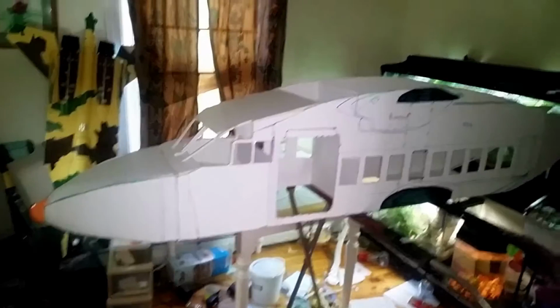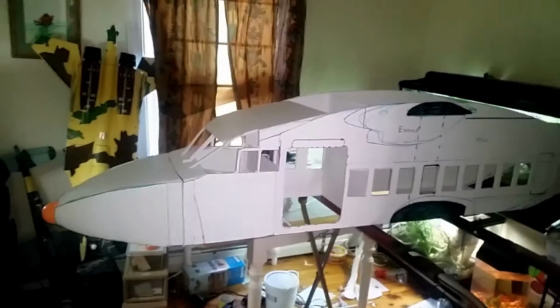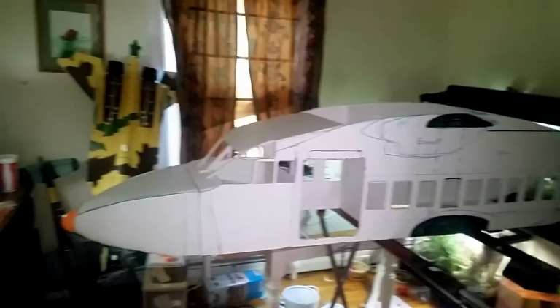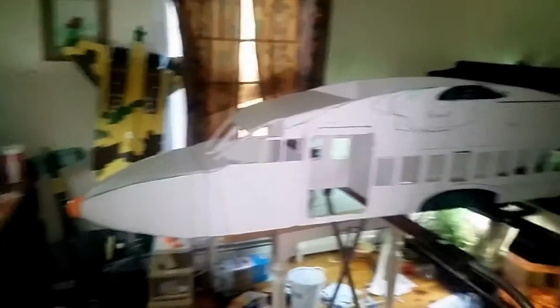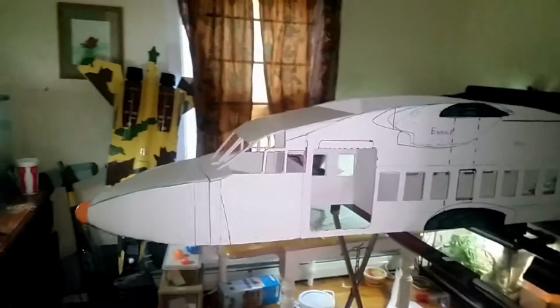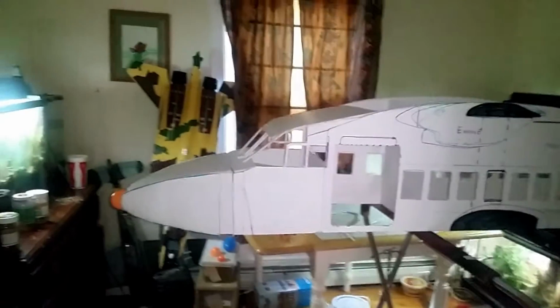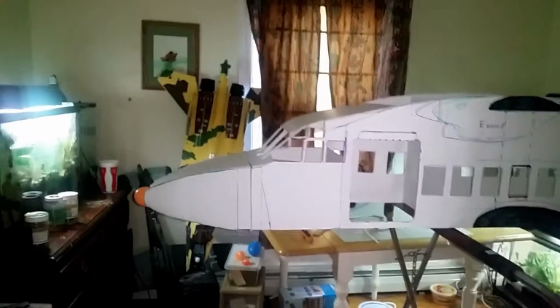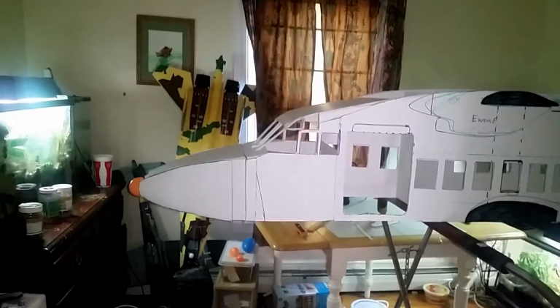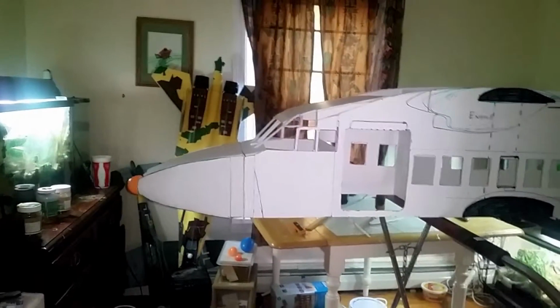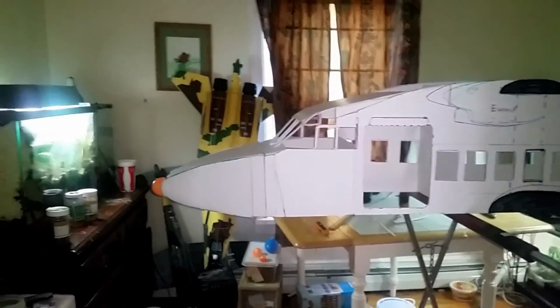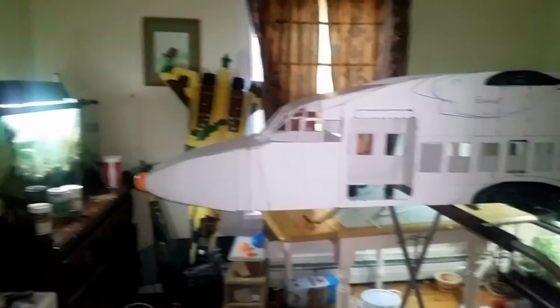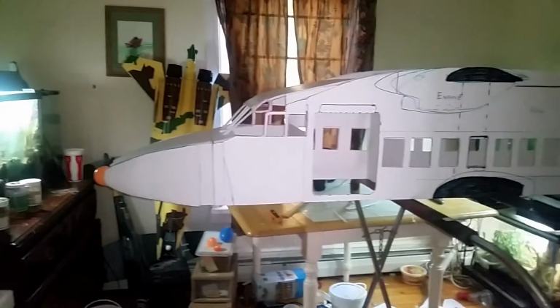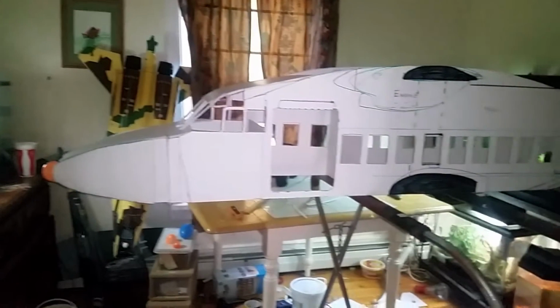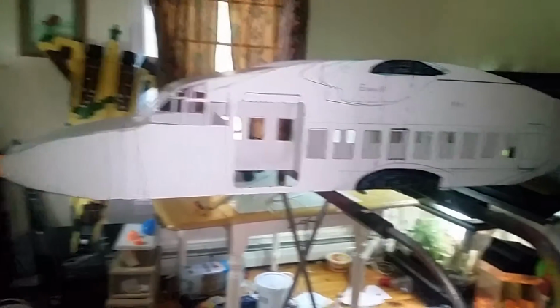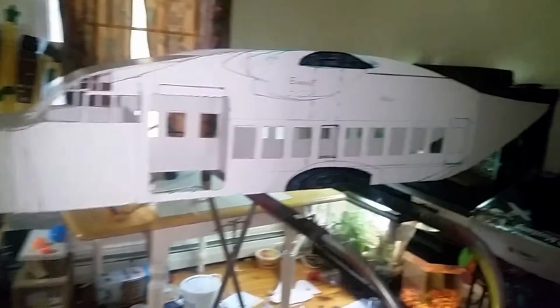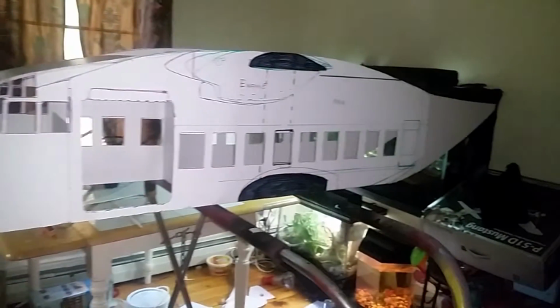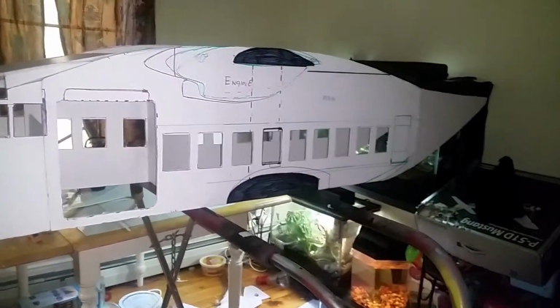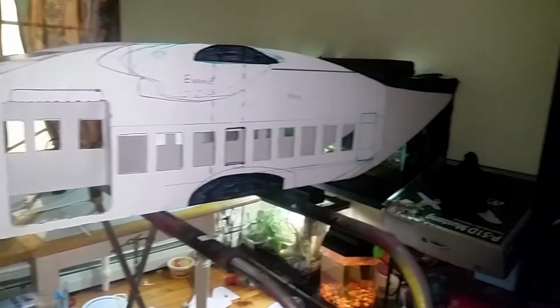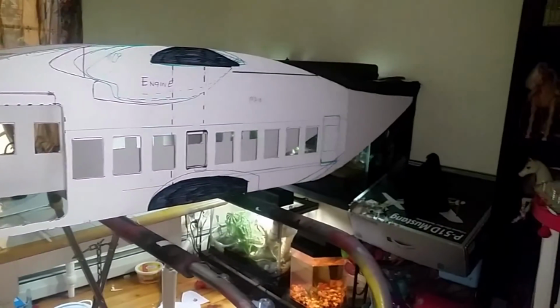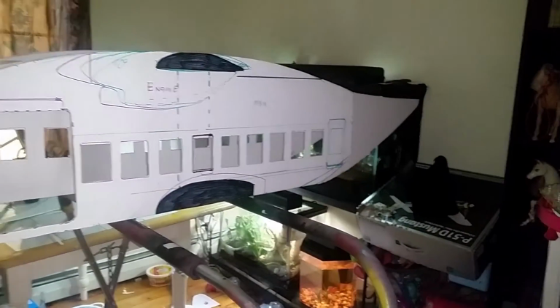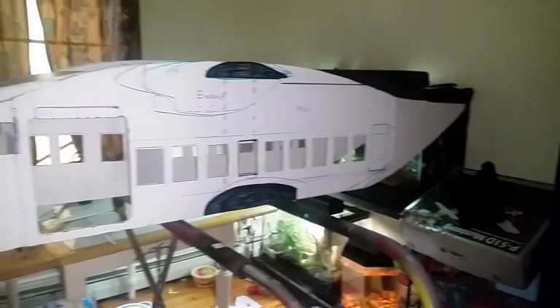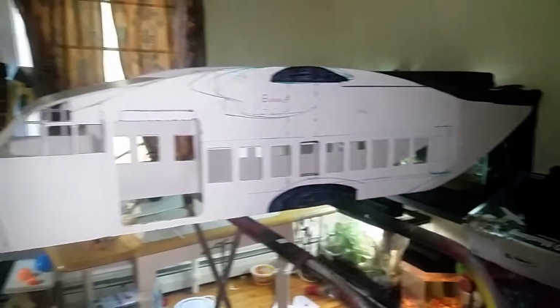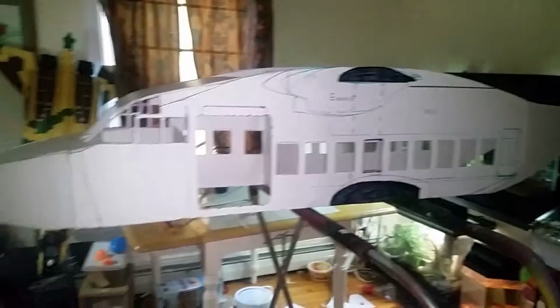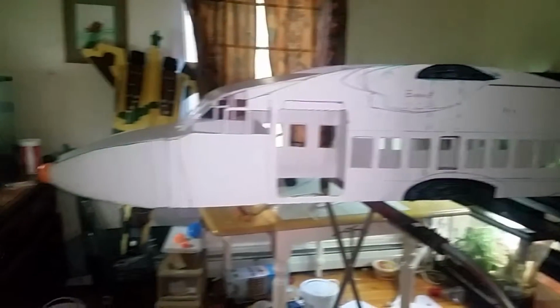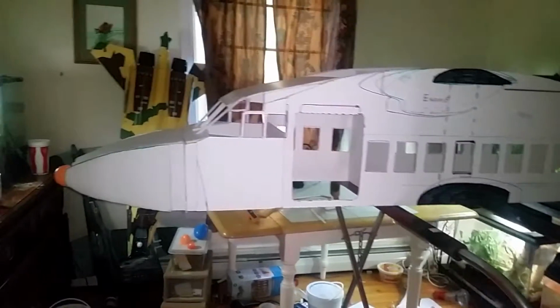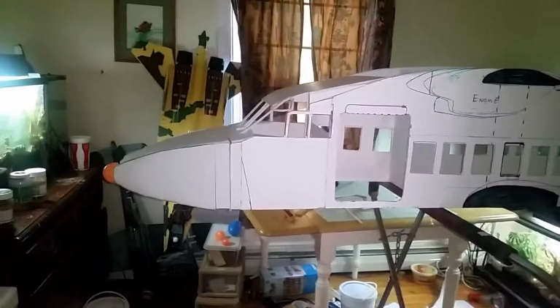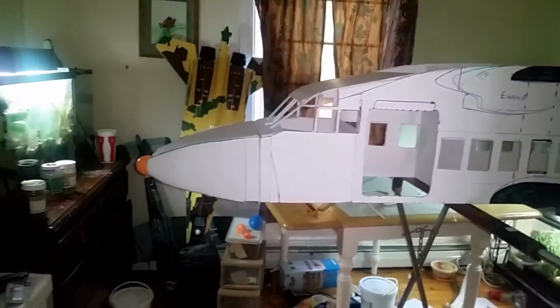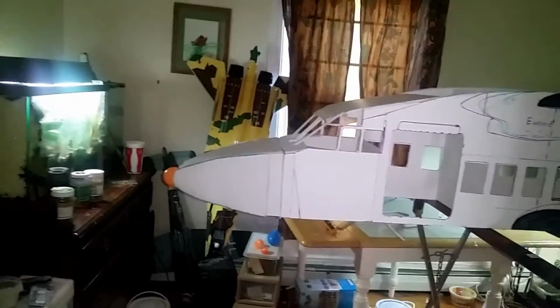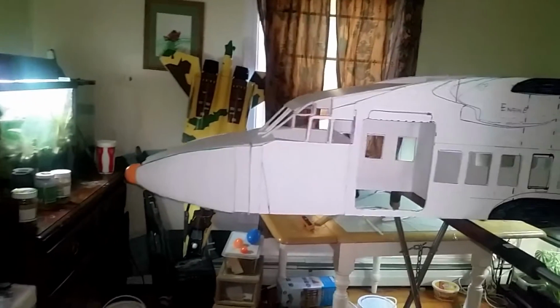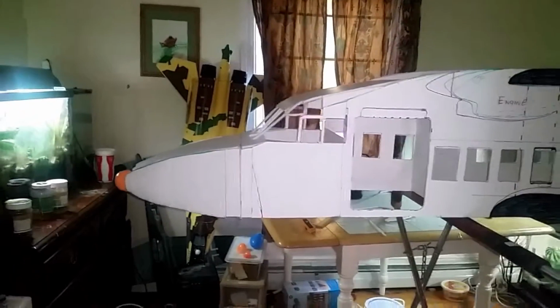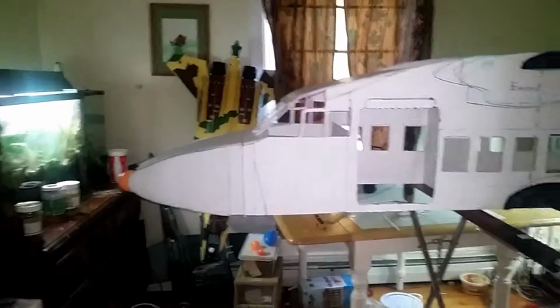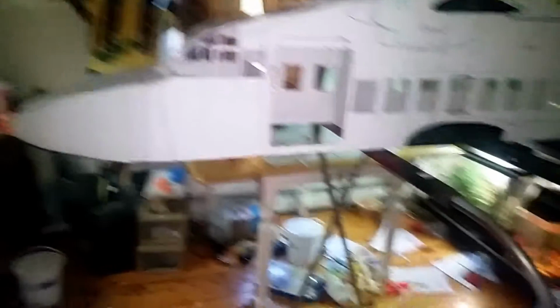I thought I'd give an update on my project, my C23 Sherpa, my Short Brothers. Got most of the fuselage assembled — the shell anyway. Decided to do the cockpit windows.